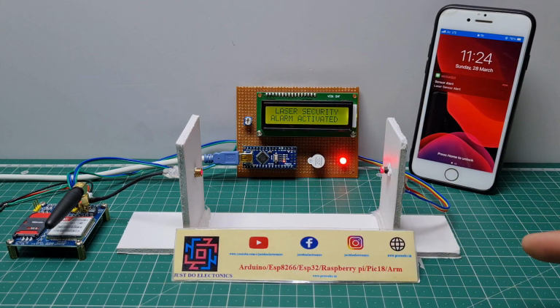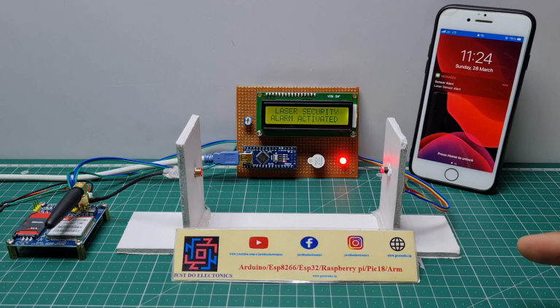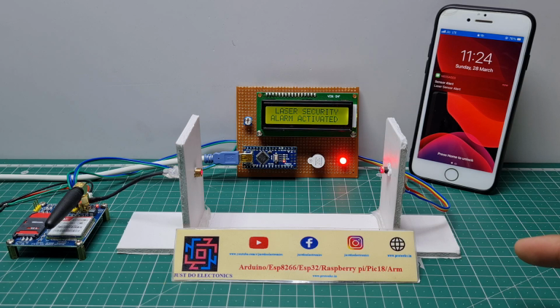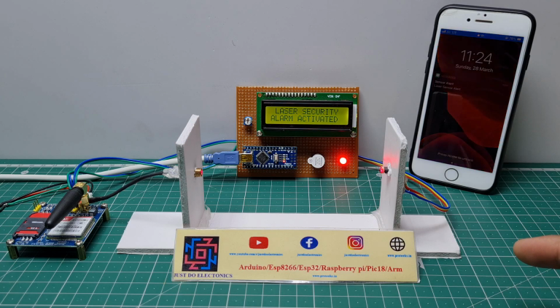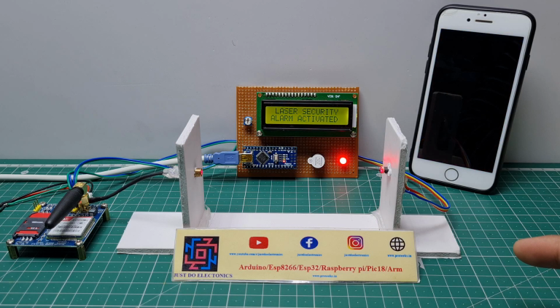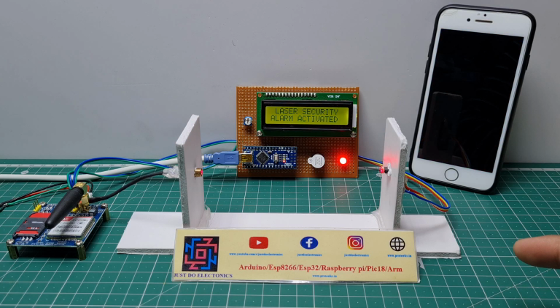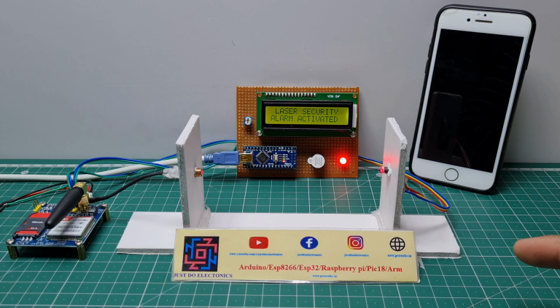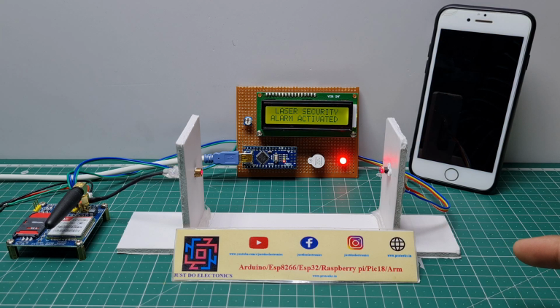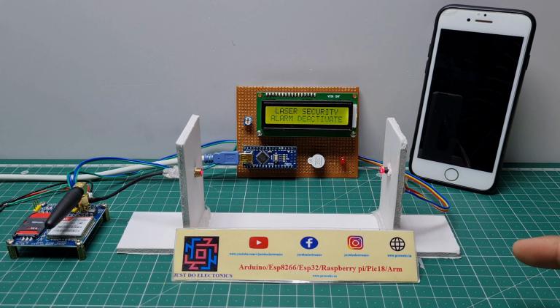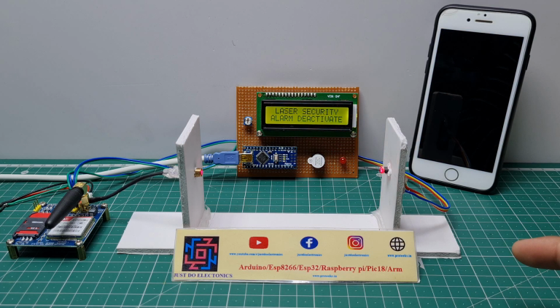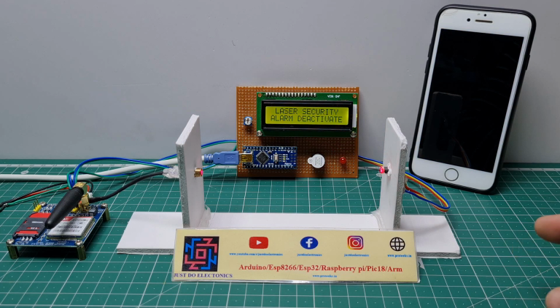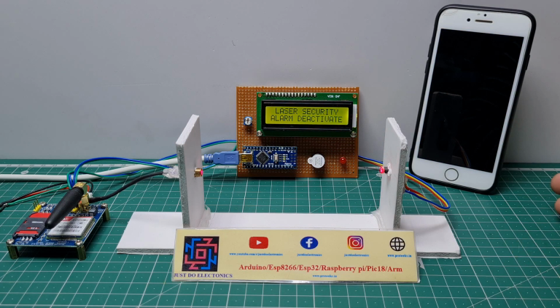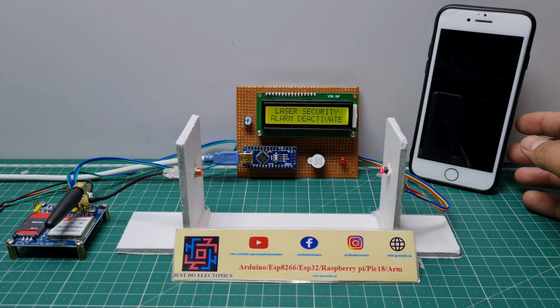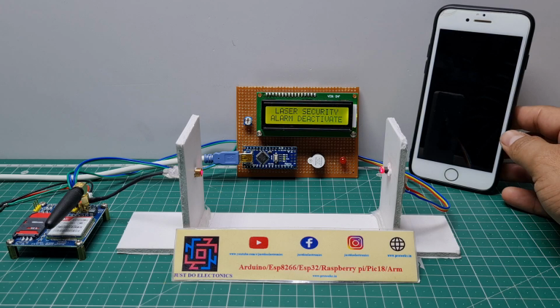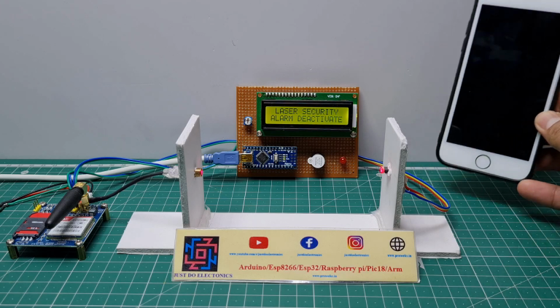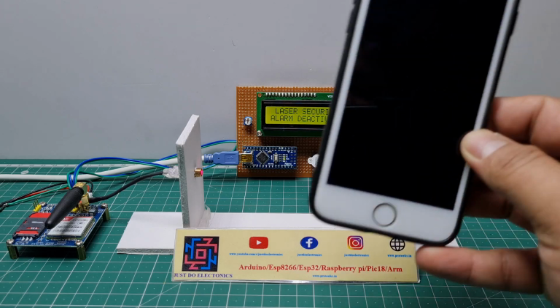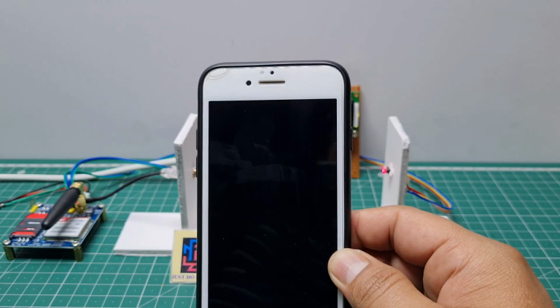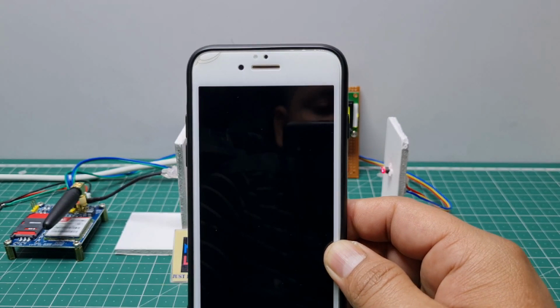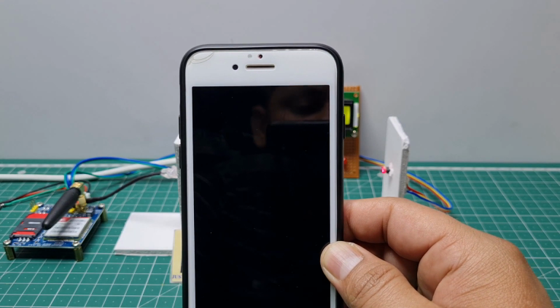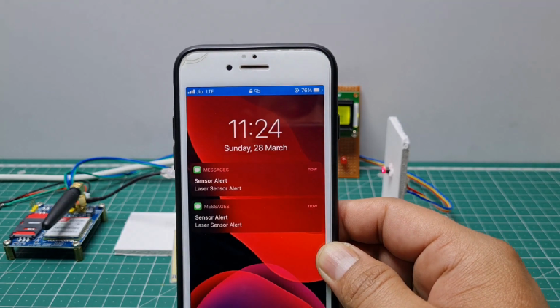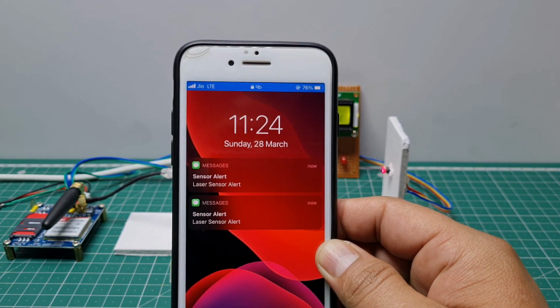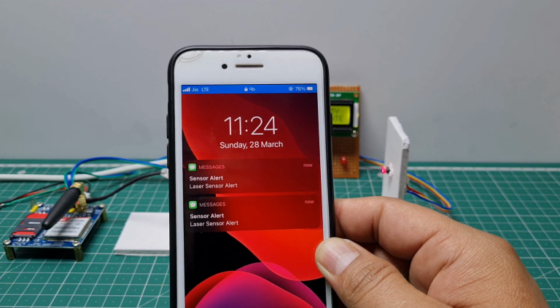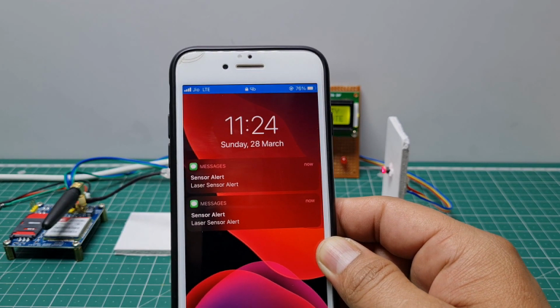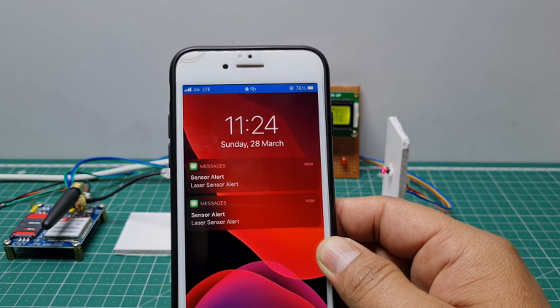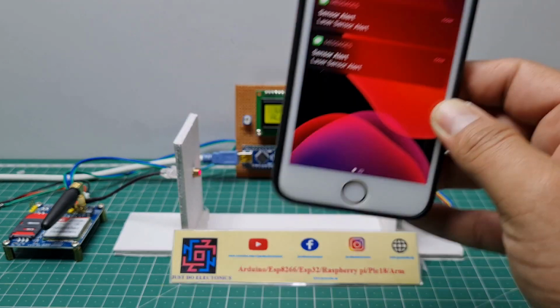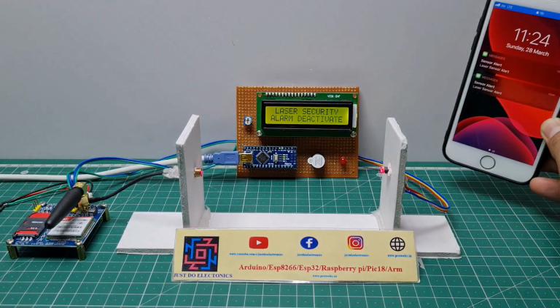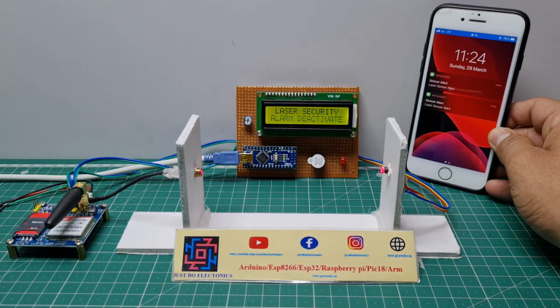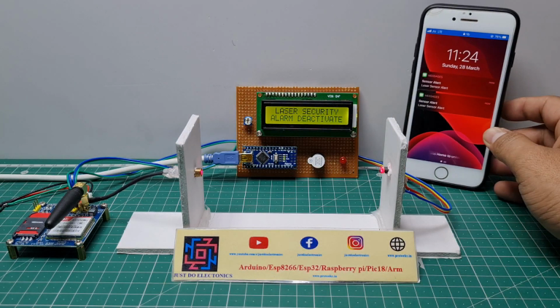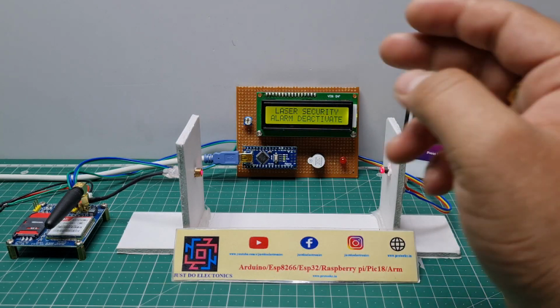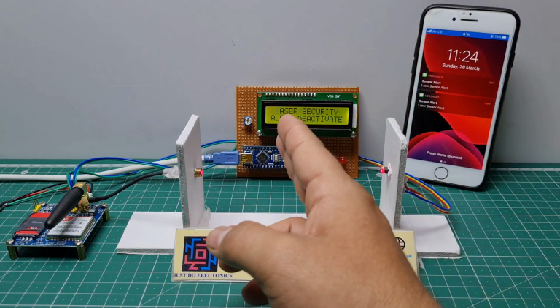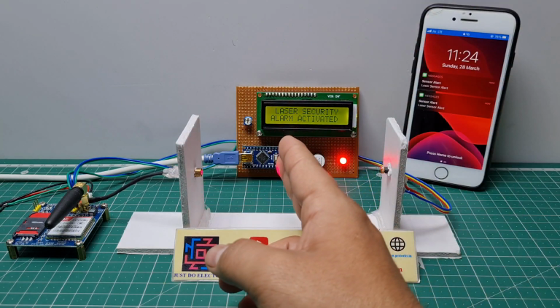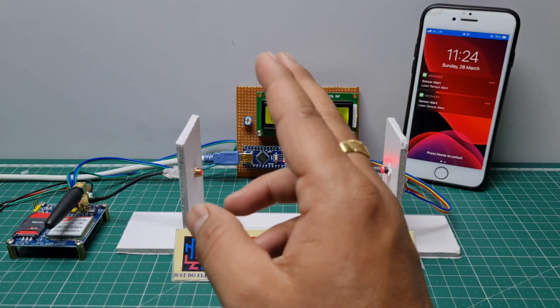Alarm activate — the LCD display shows 'laser security alarm activate', the buzzer beeps, and then the GSM sends the text message to this mobile. See the SMS says 'laser sensor alert'. I hope you like this project. If you like it, please share it with all your friends.